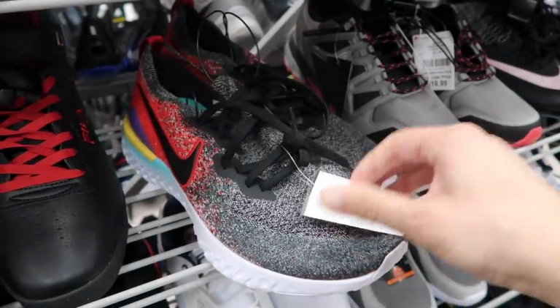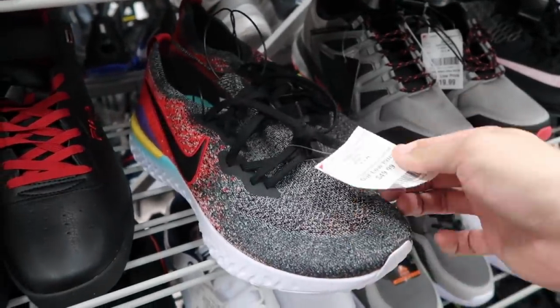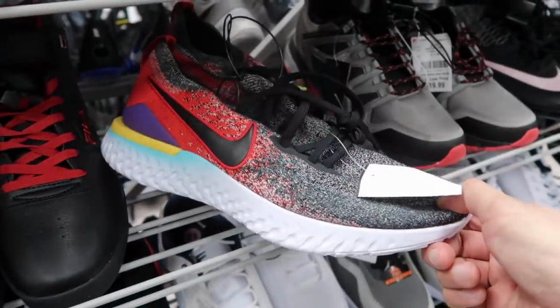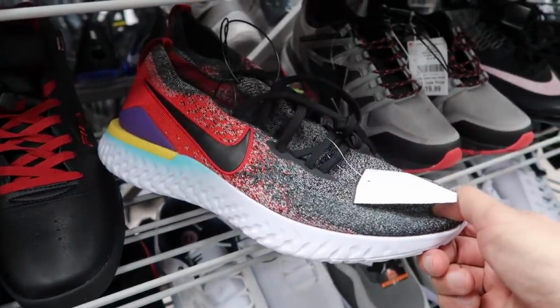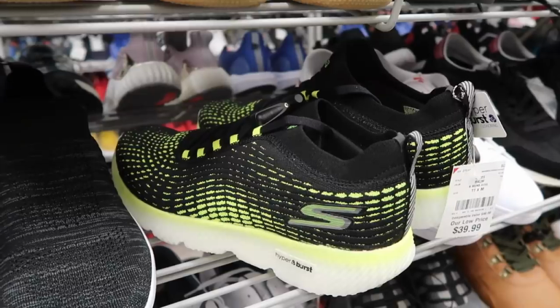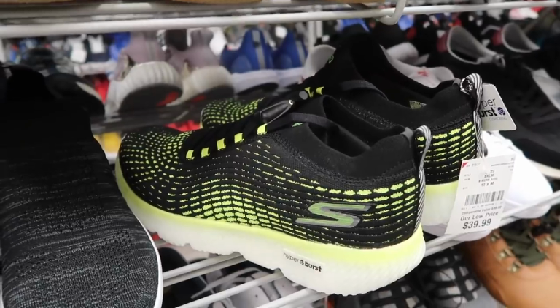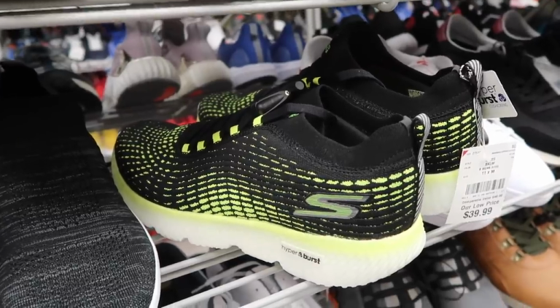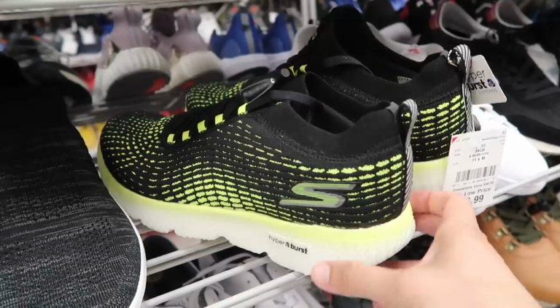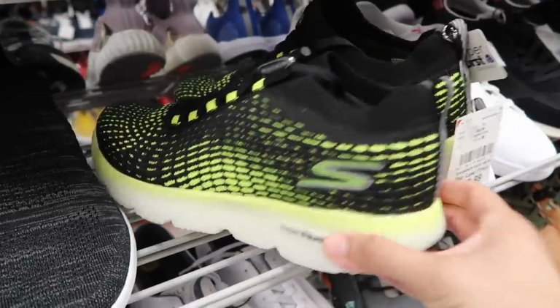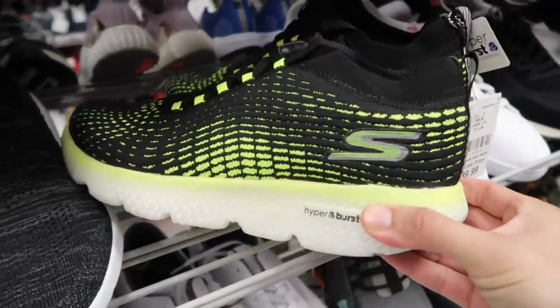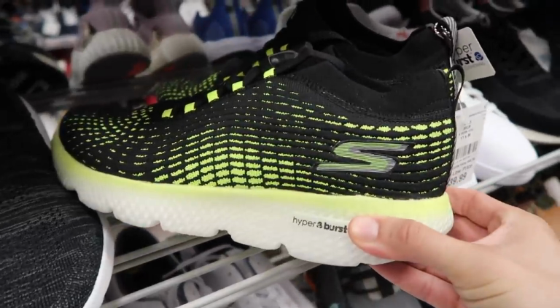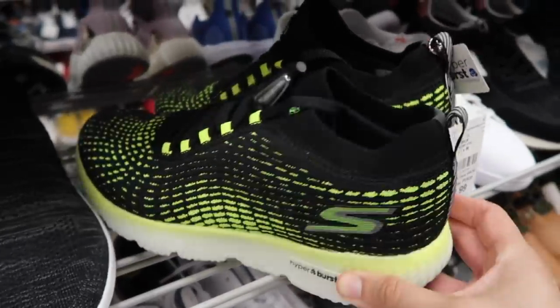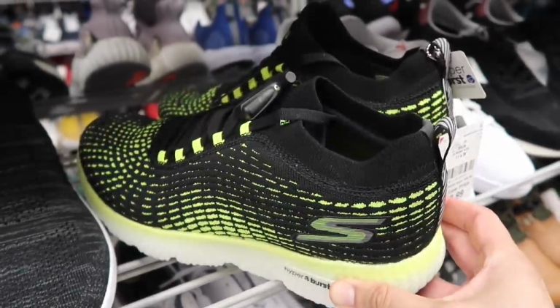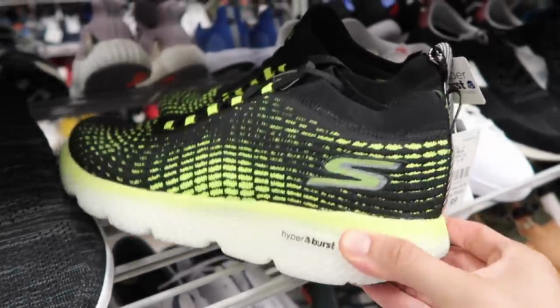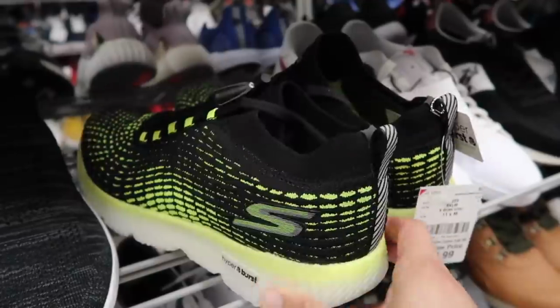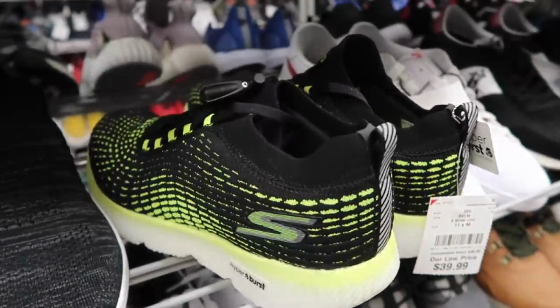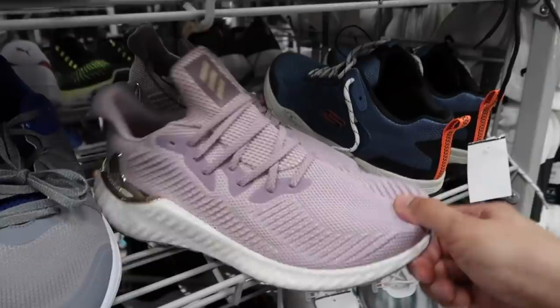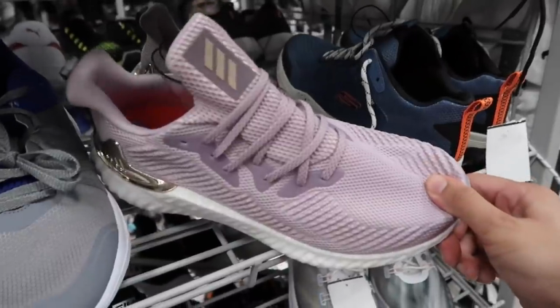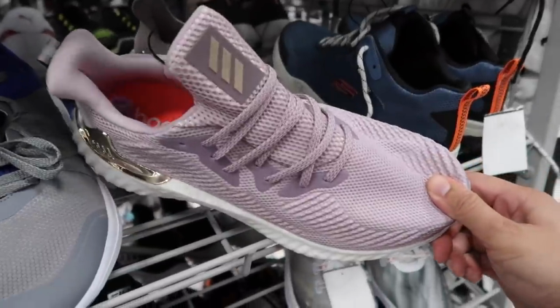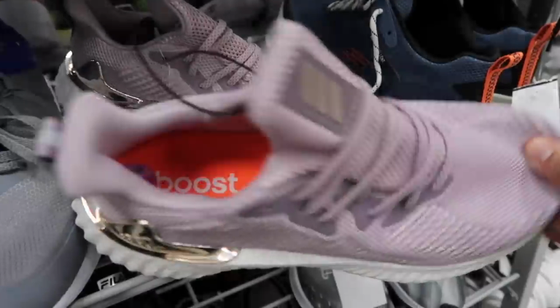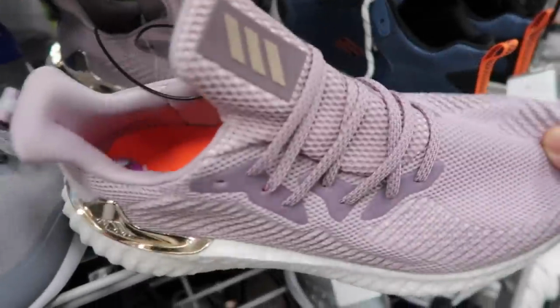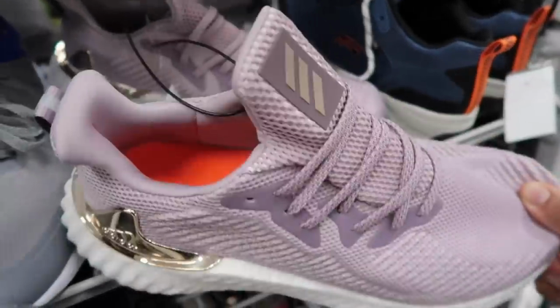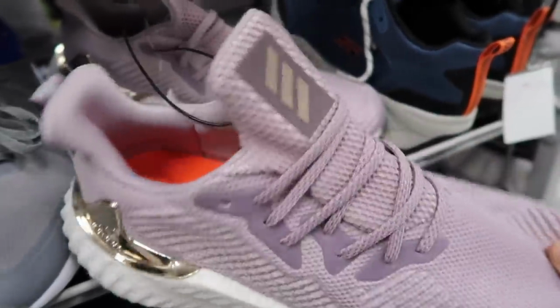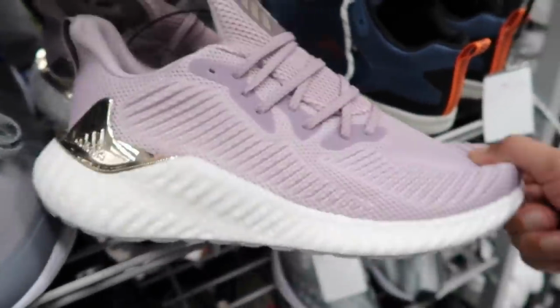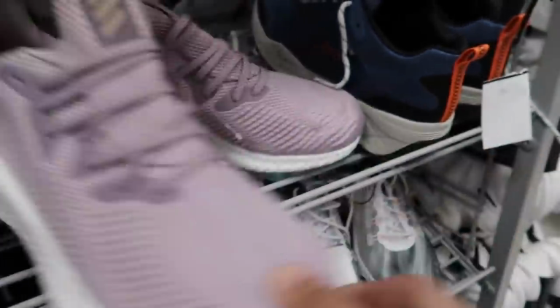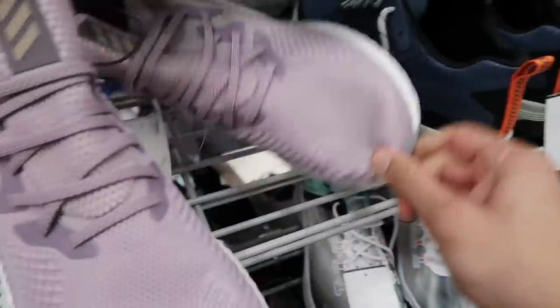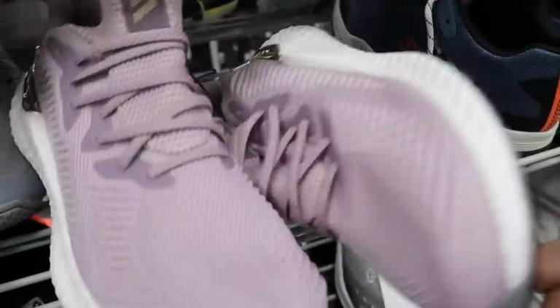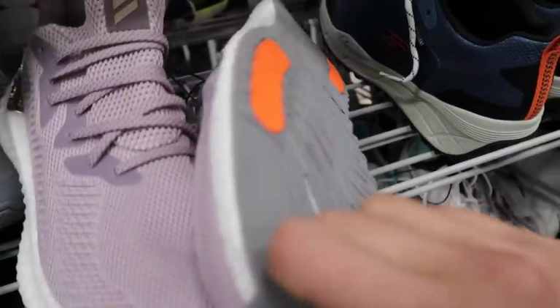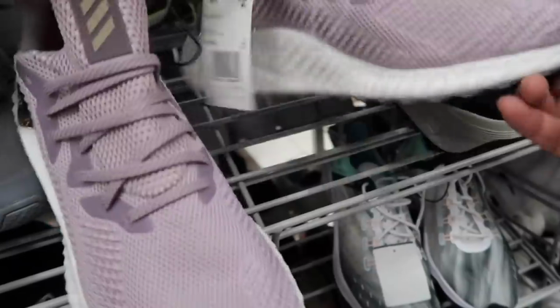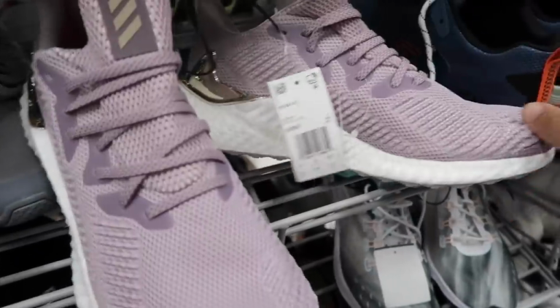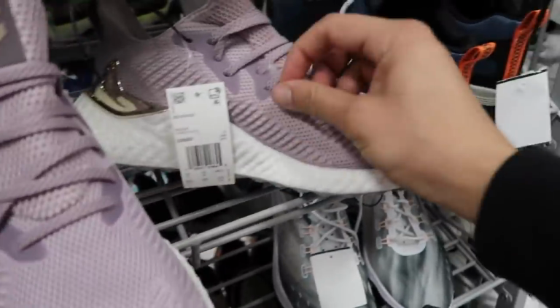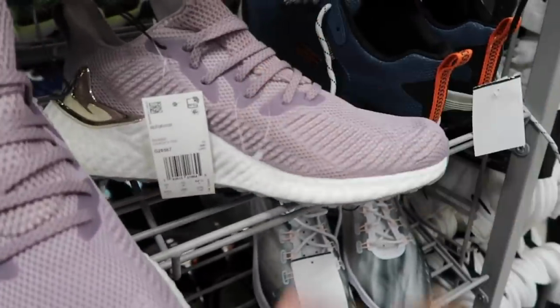Flying it React, size 14, $50 bucks. Look at that — Skechers, $40, Hyper Burst technology, not messing around. Alpha Boost — pretty cool, size 10 and a half. I don't know what the price is on them, the tag got torn off, but a nice little metallic back with the Adidas logo.